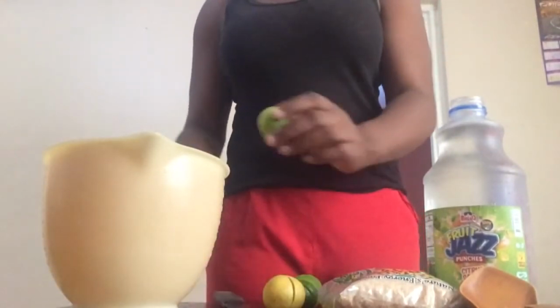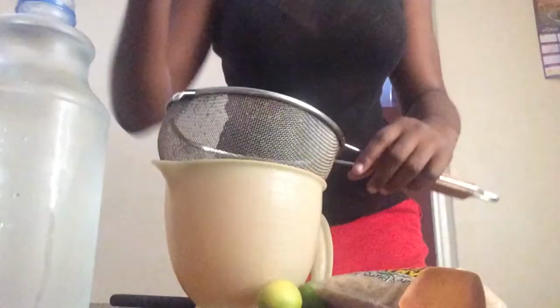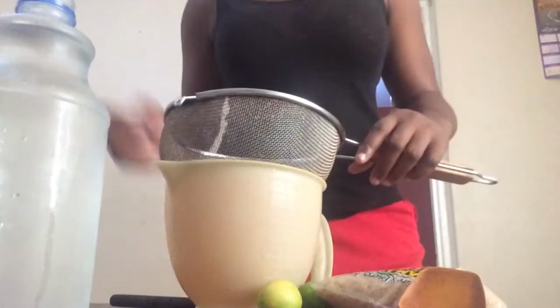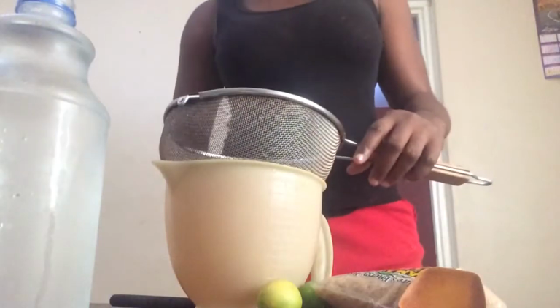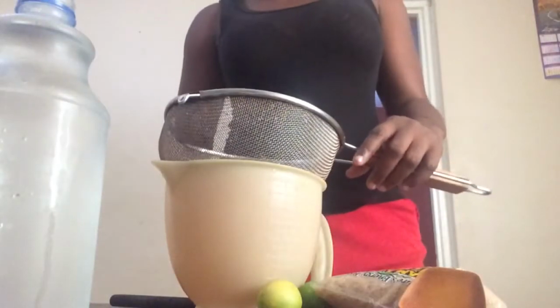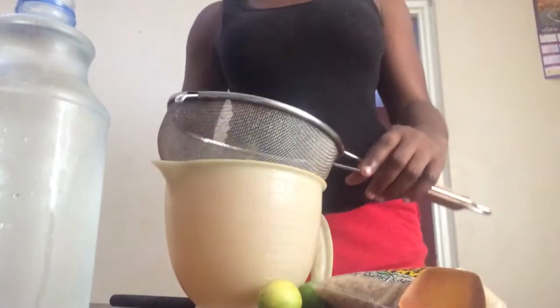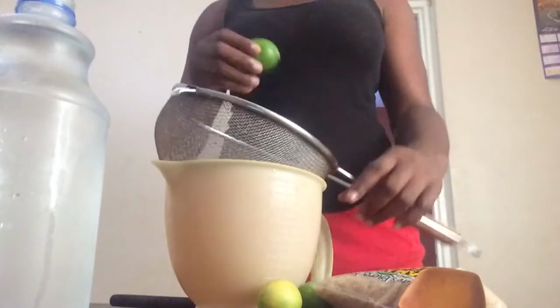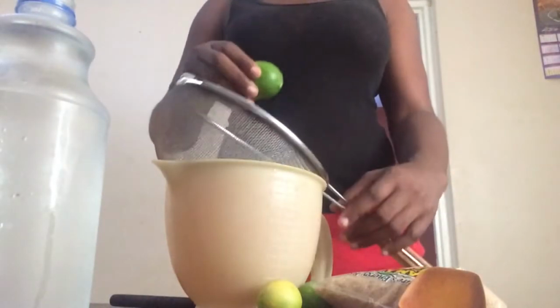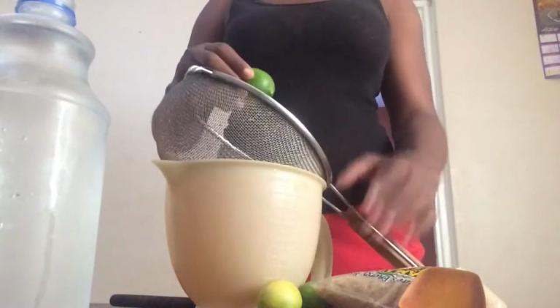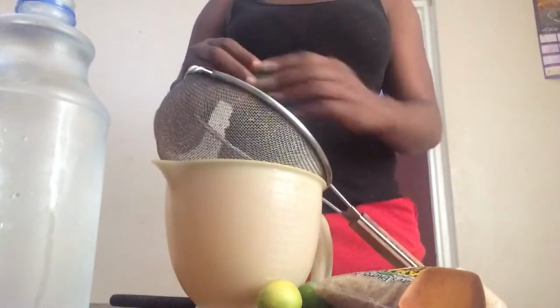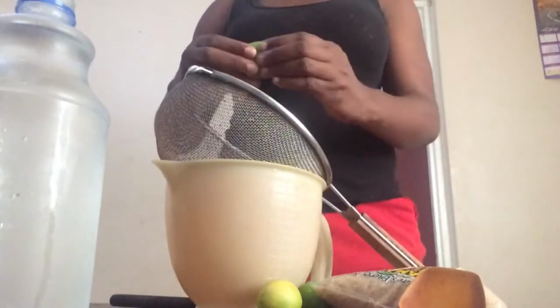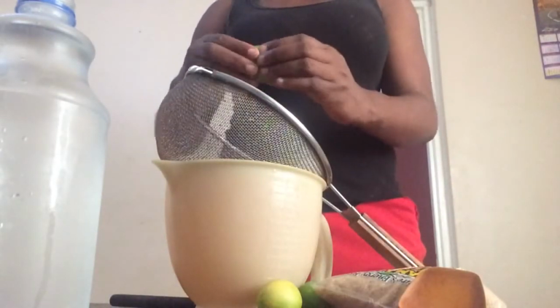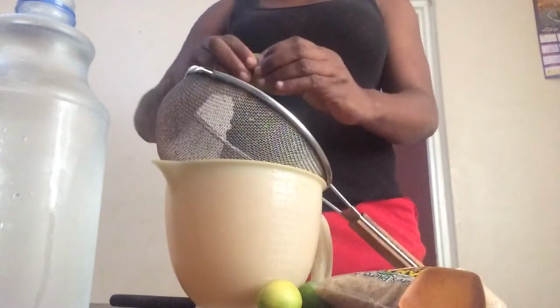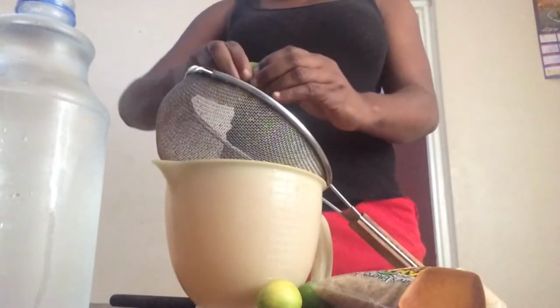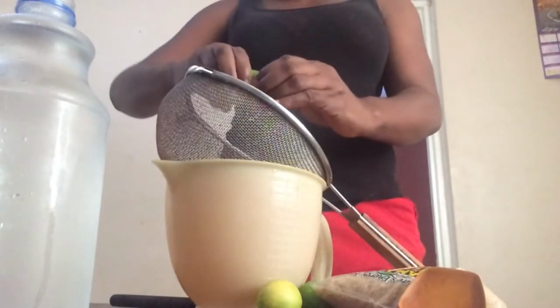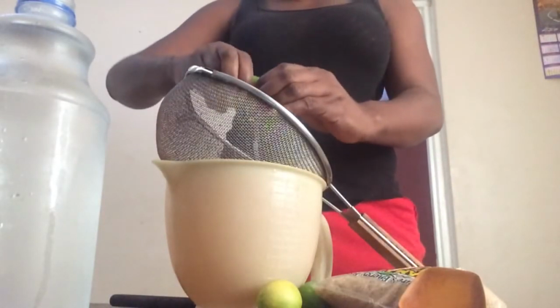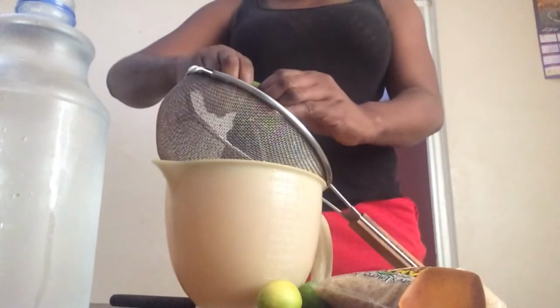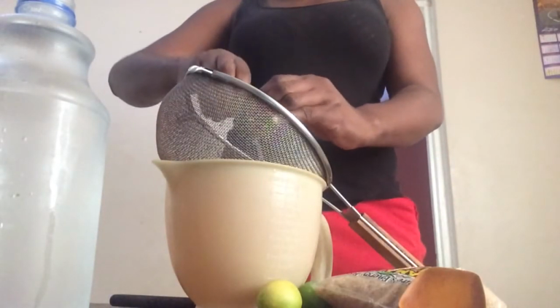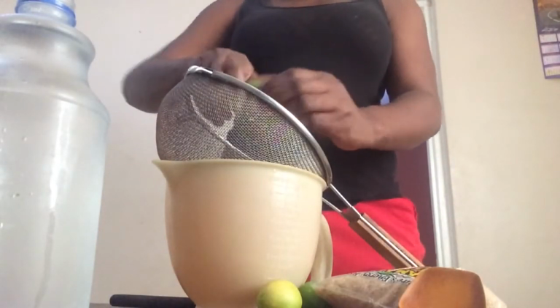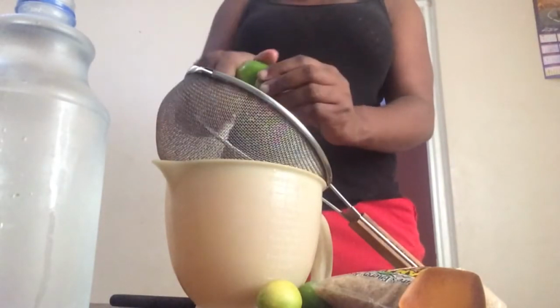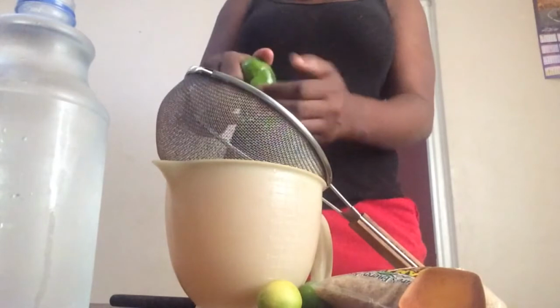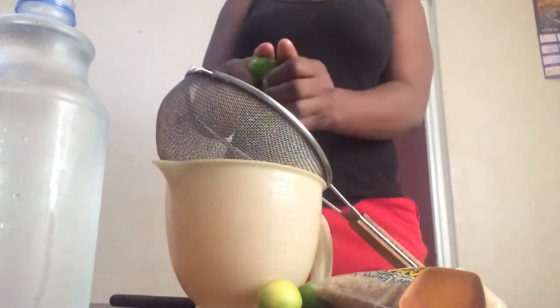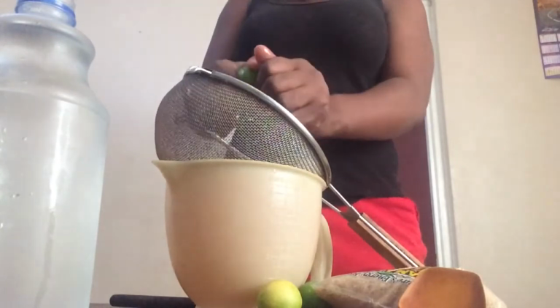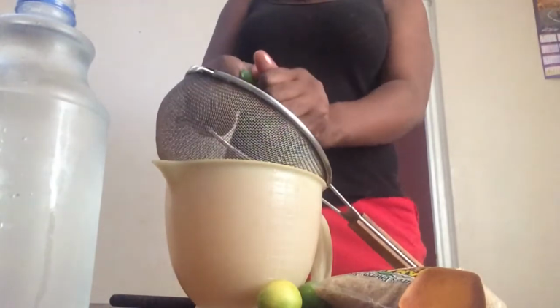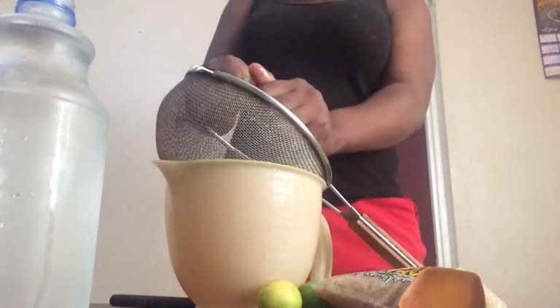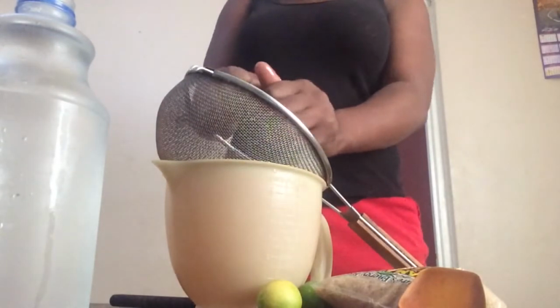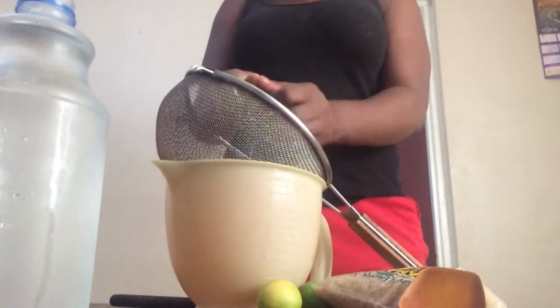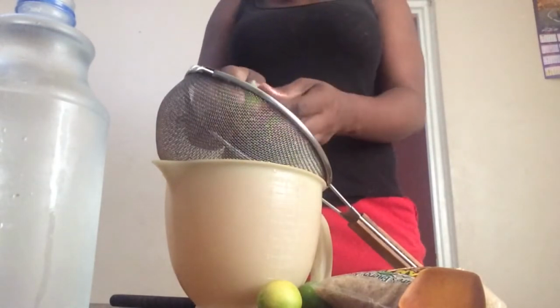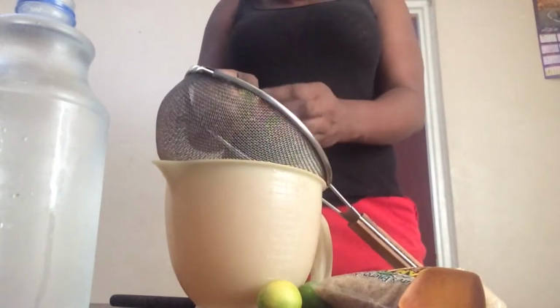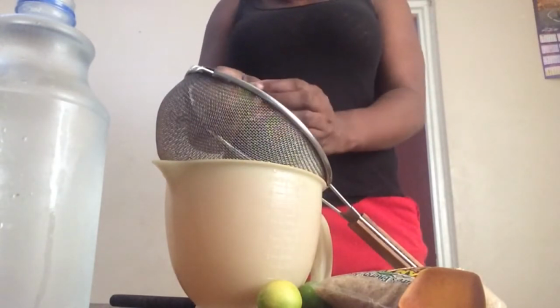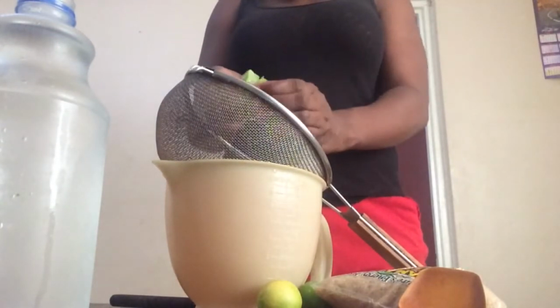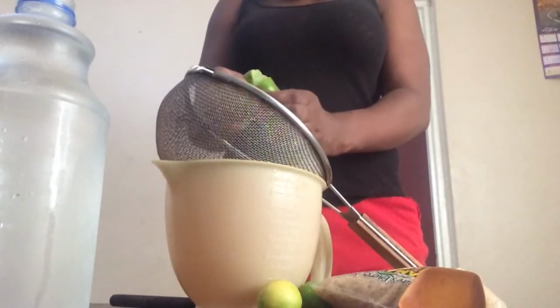Right now I'm going ahead and squeezing the lime through the strainer so the seeds won't get into the jug.